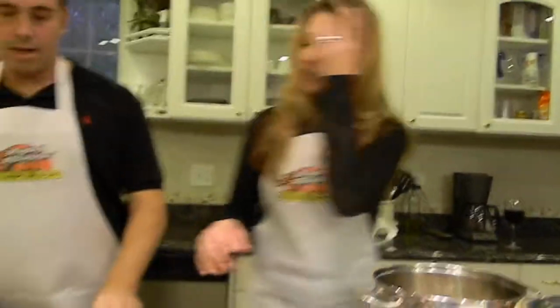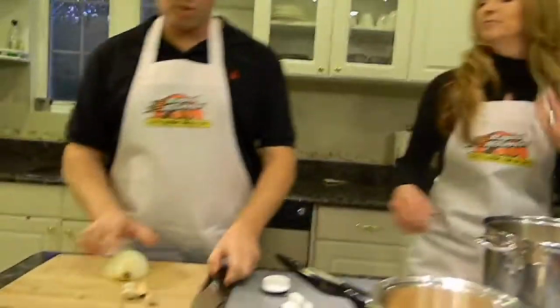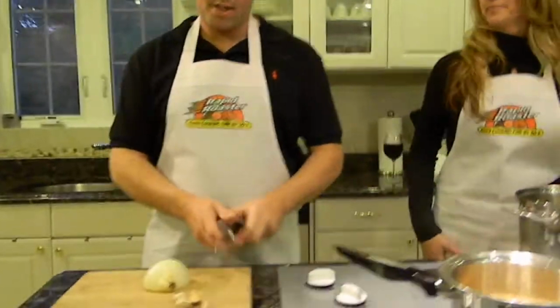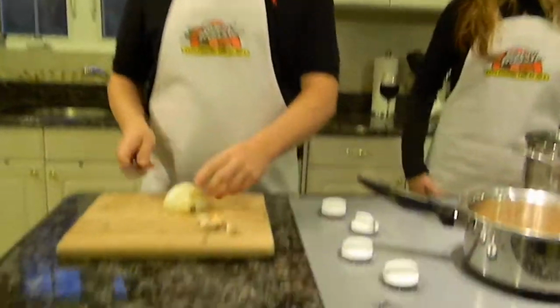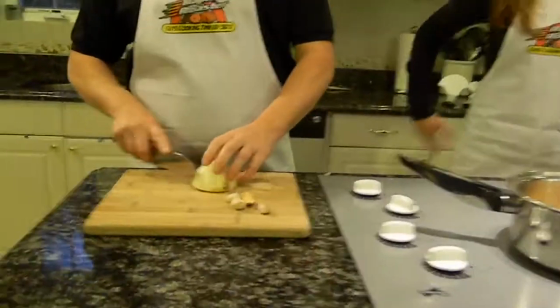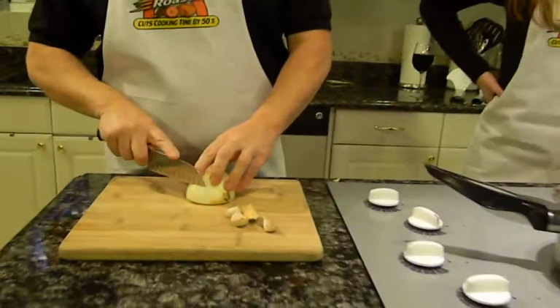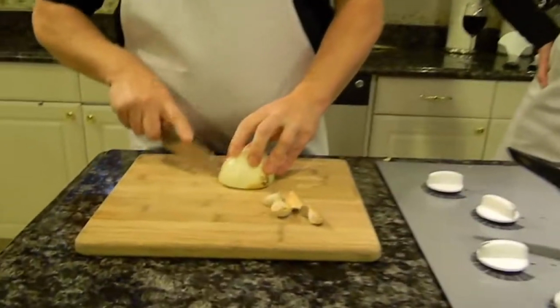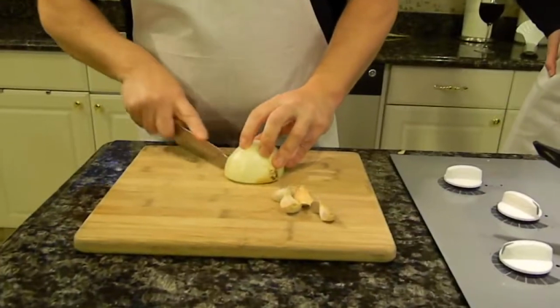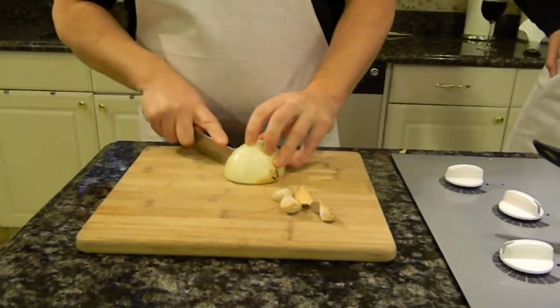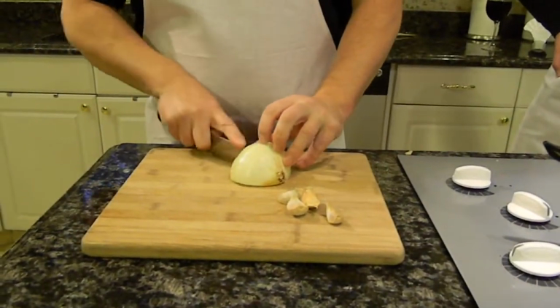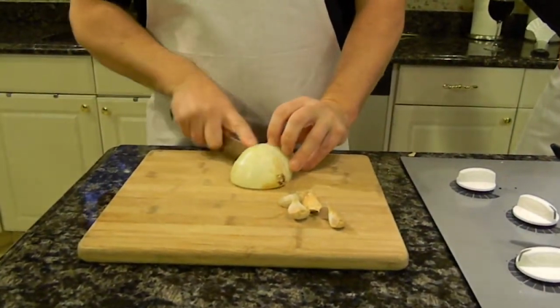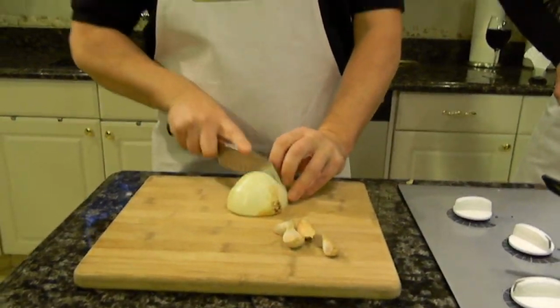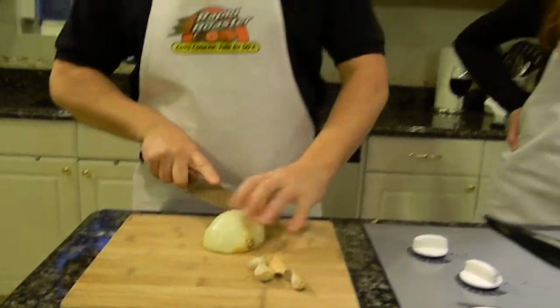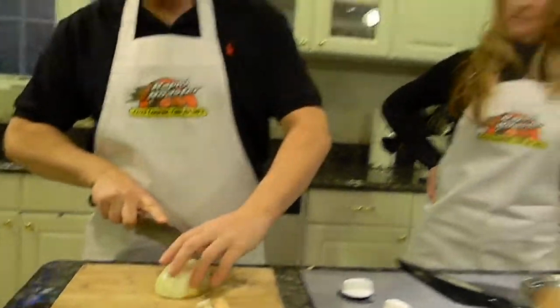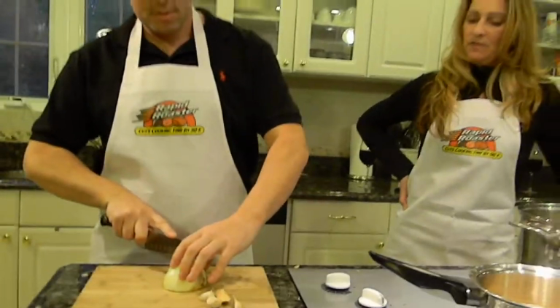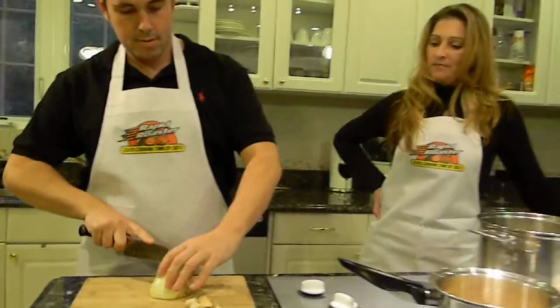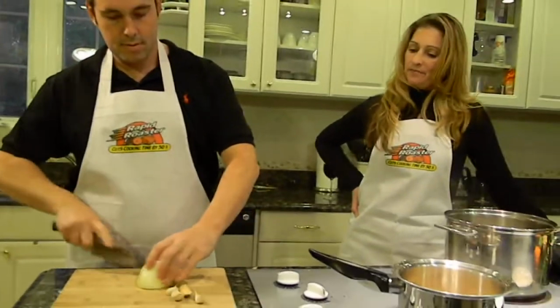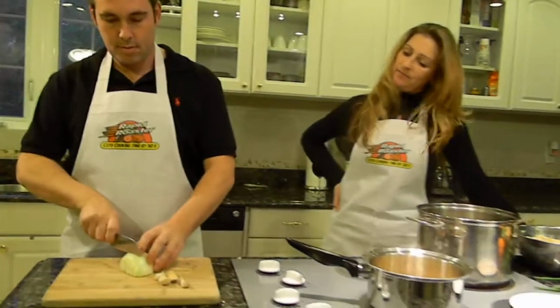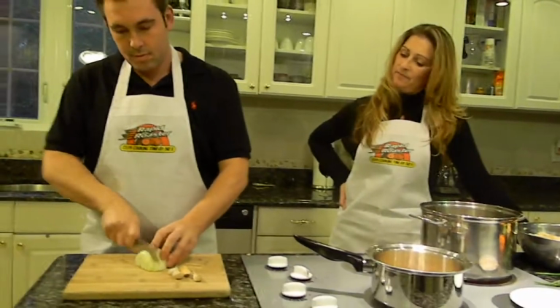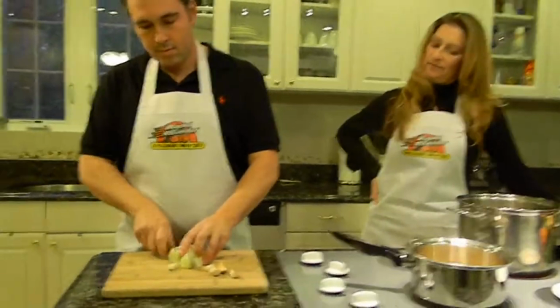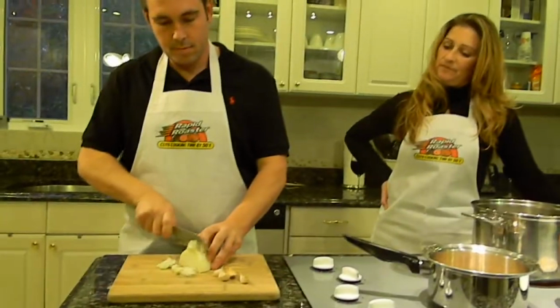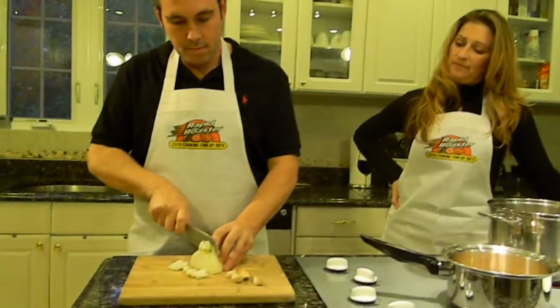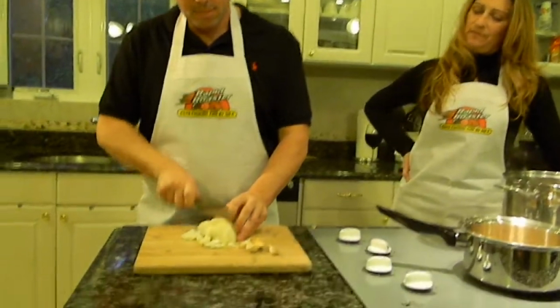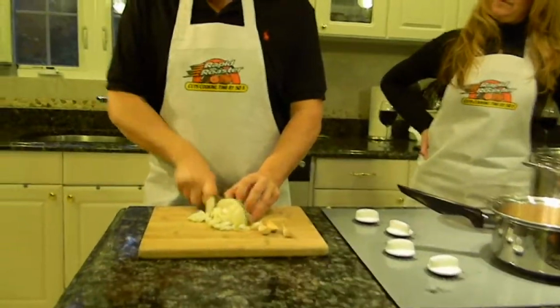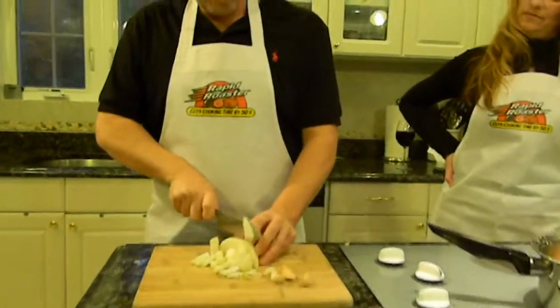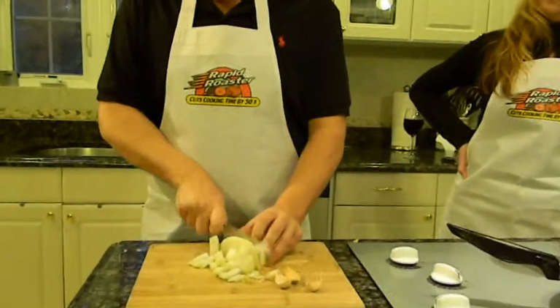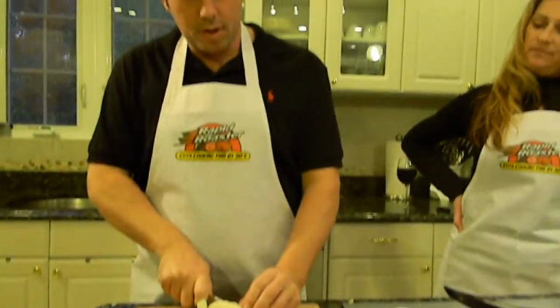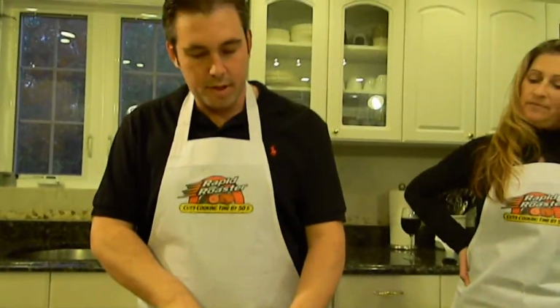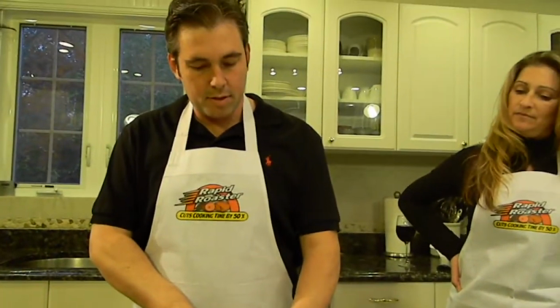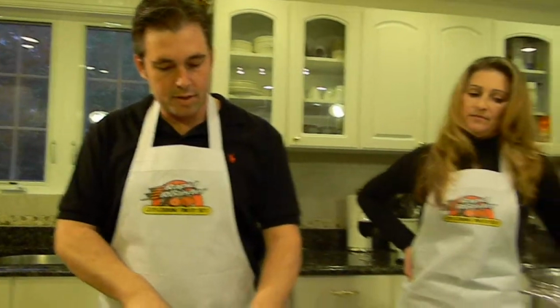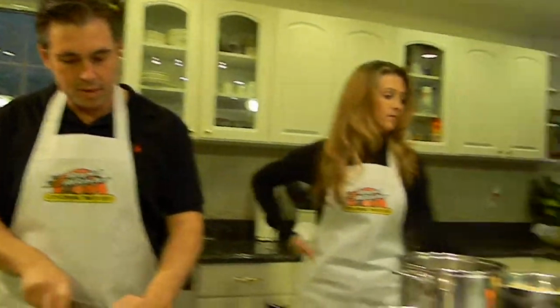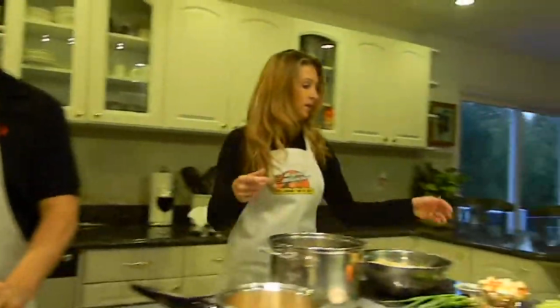That's what makes our stuffing amazing — nice and moist. I'm going to chop up some onions here nice and quick. Maybe you want to start incorporating some of those vegetables into that butter.